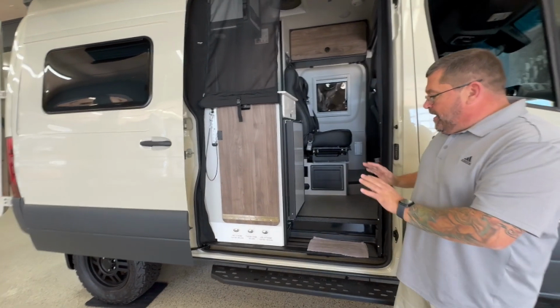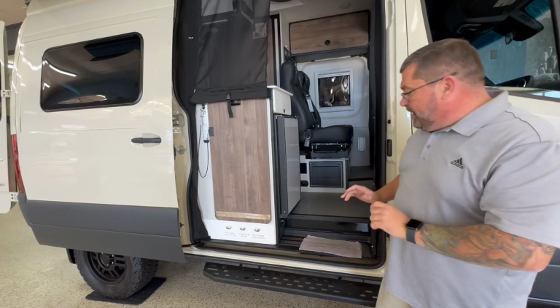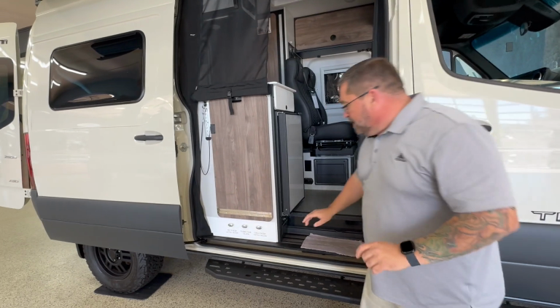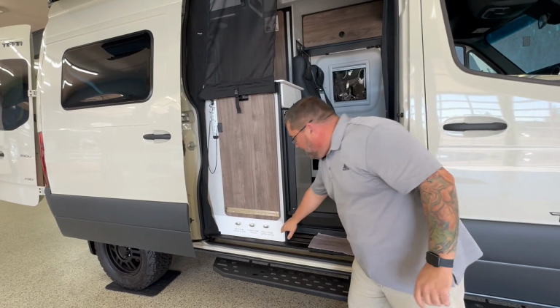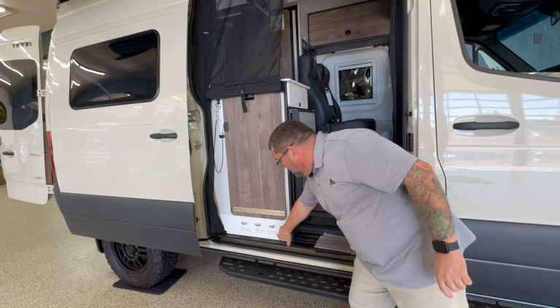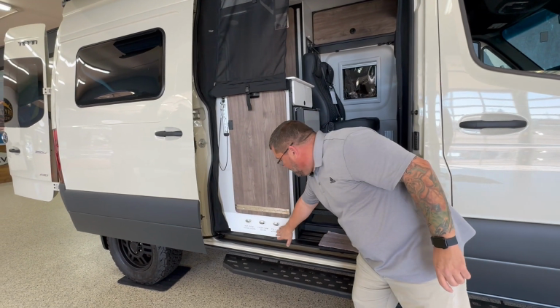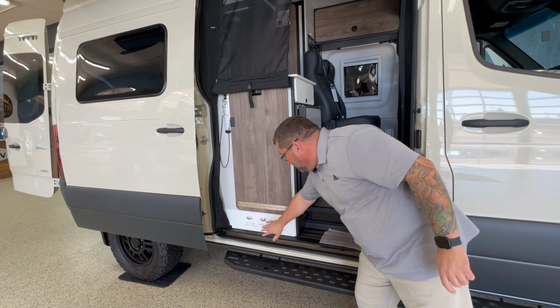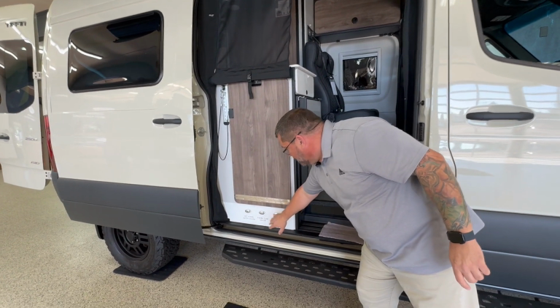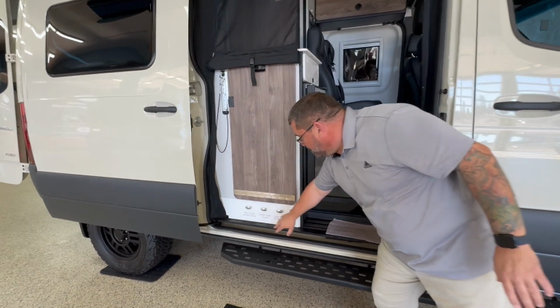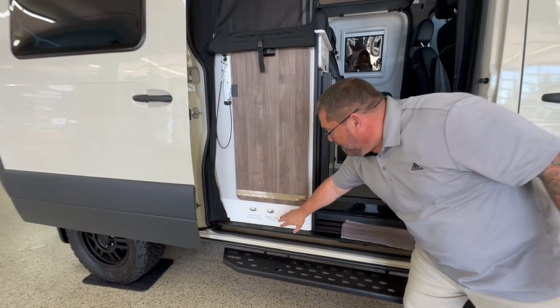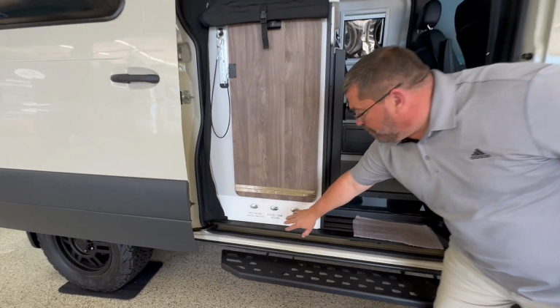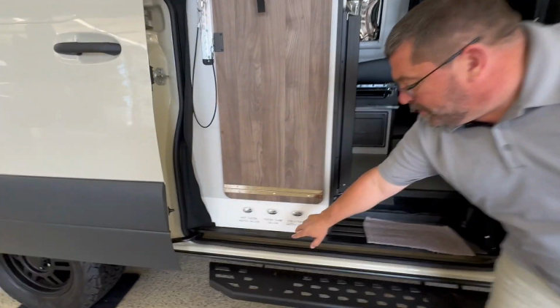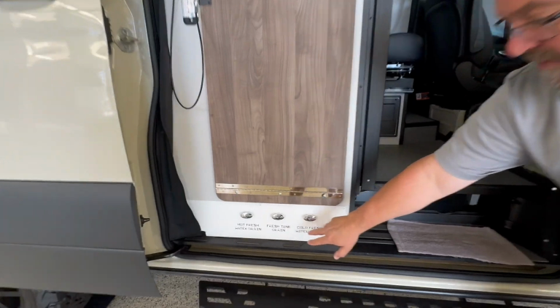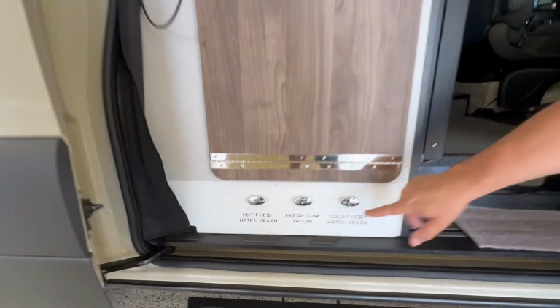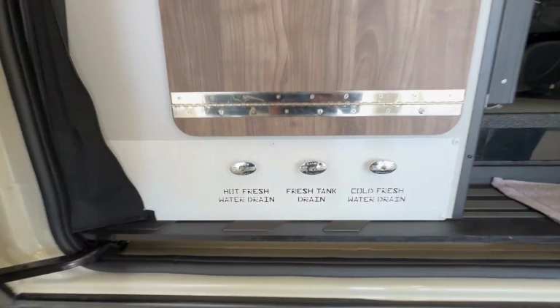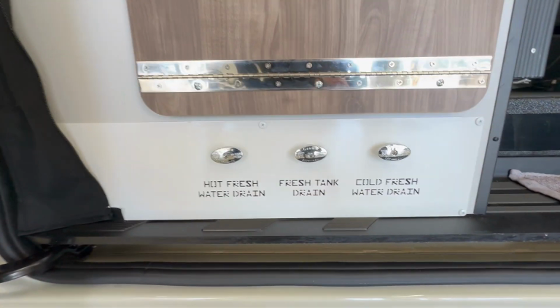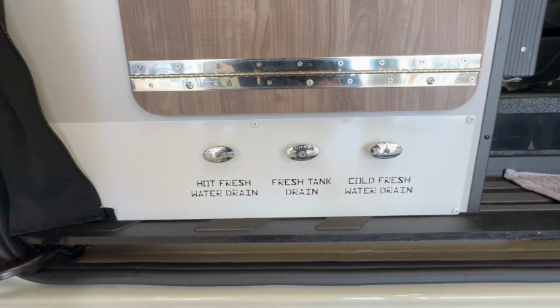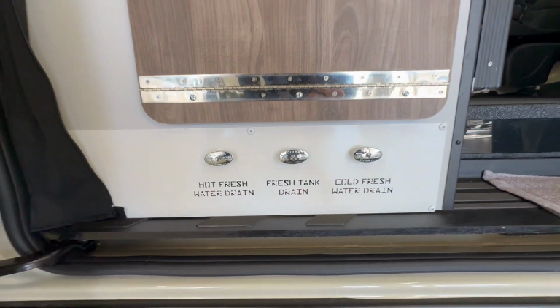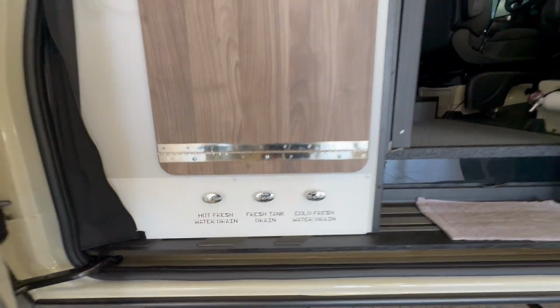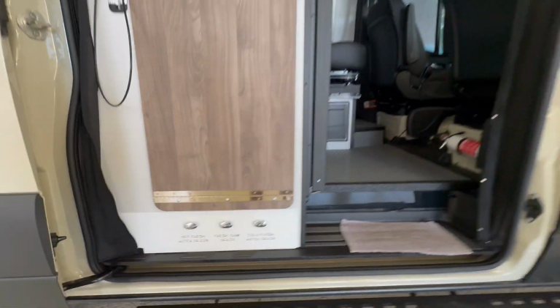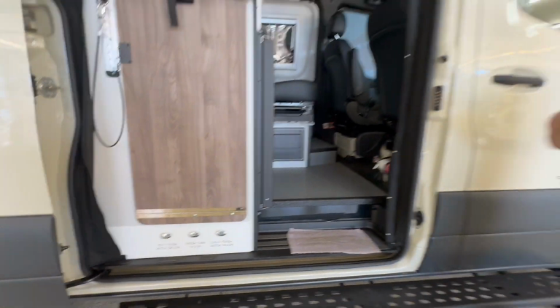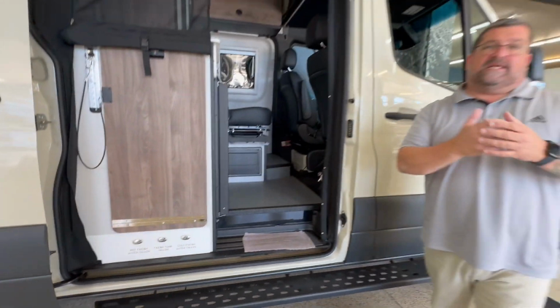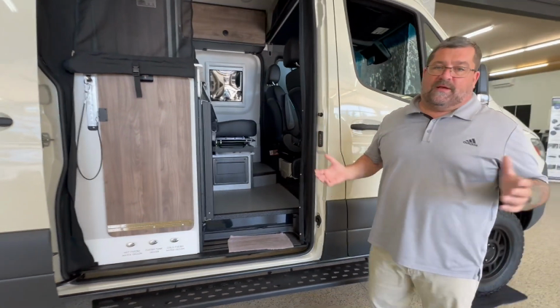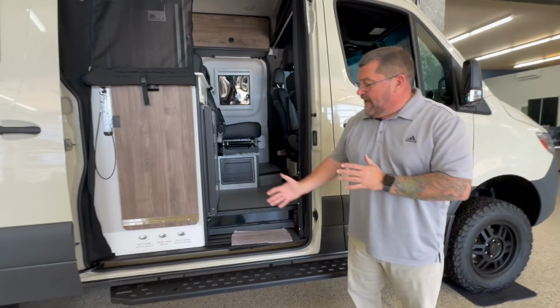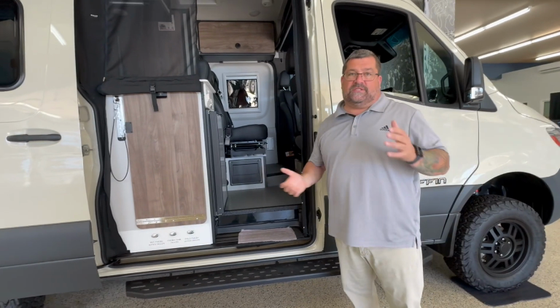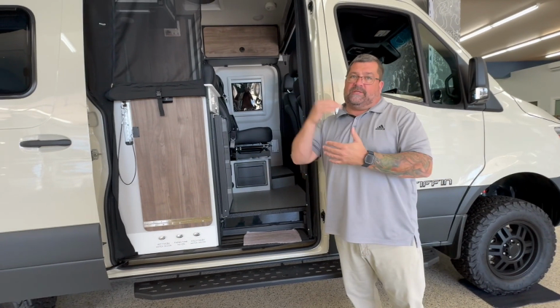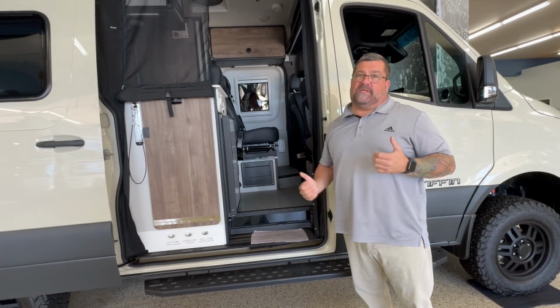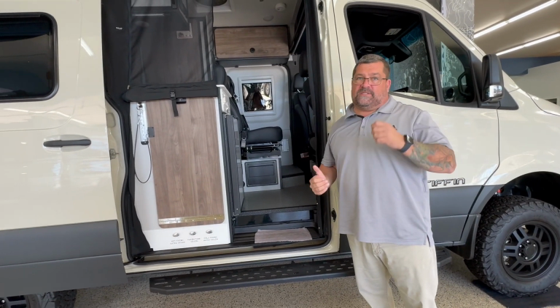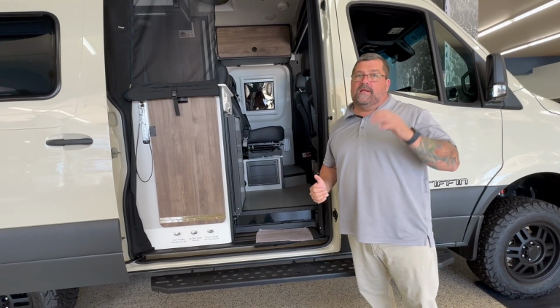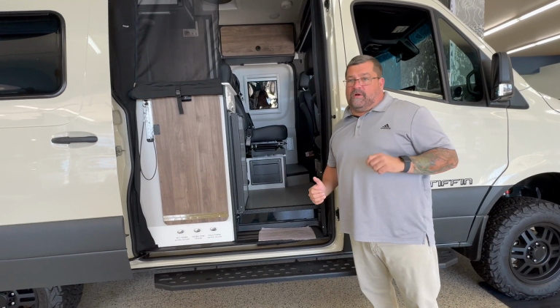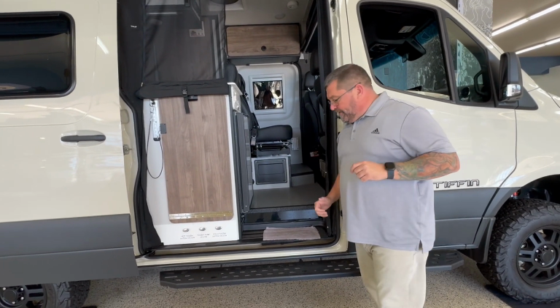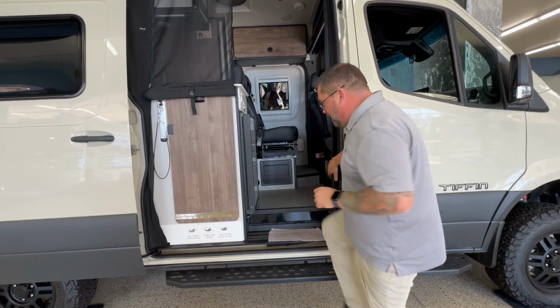If you look at the attention and detail they do — you see where your drain valves and stuff are here — that's actually CNC'd into it instead of using a decal or something like that. It's just an extra step that Tiffin has done on the quality of their RVs.